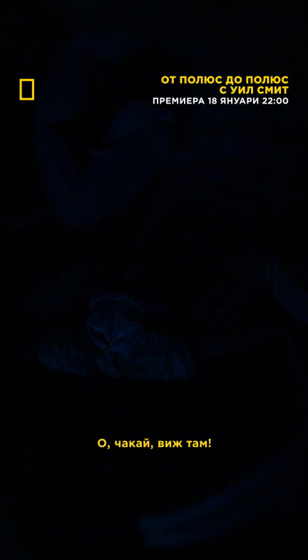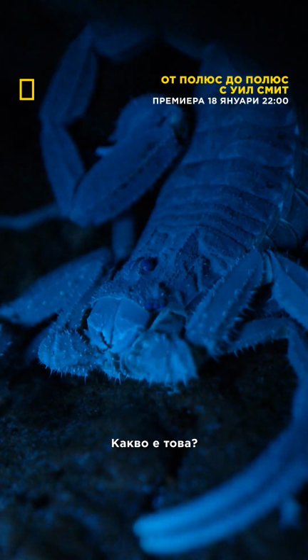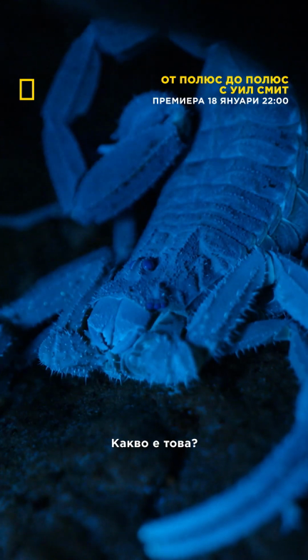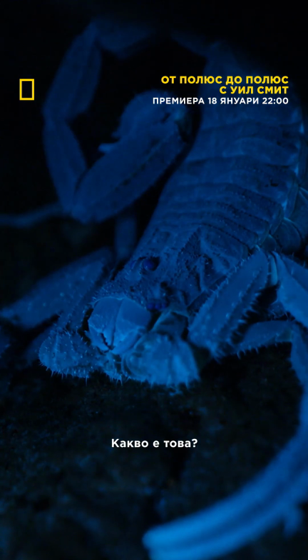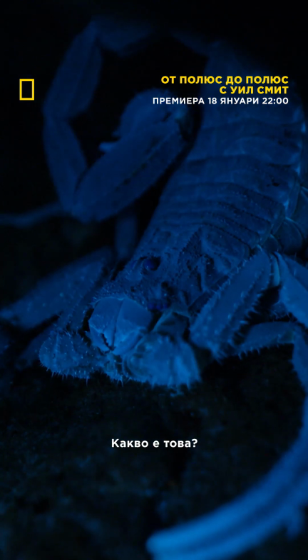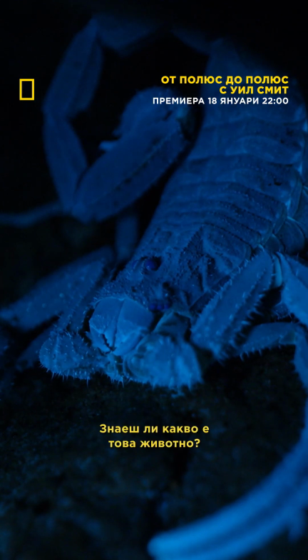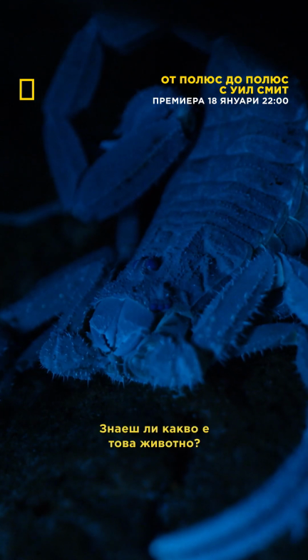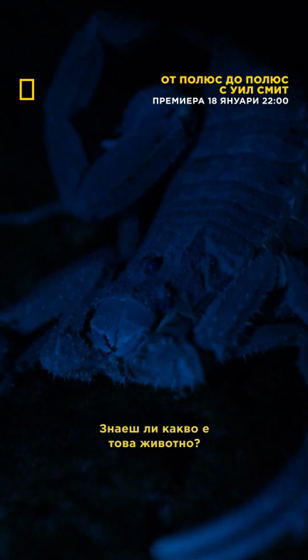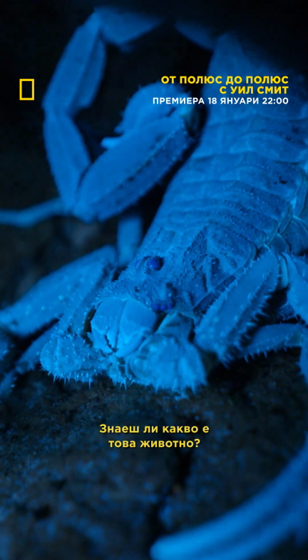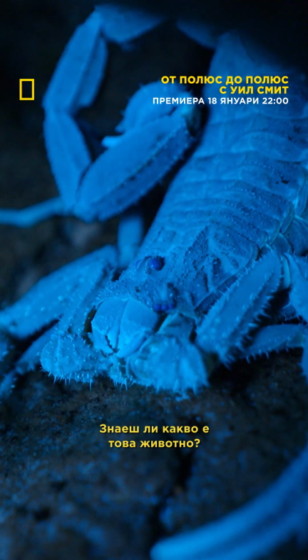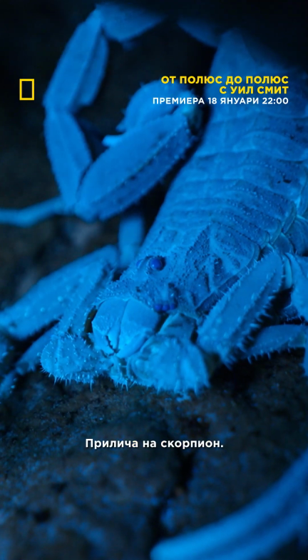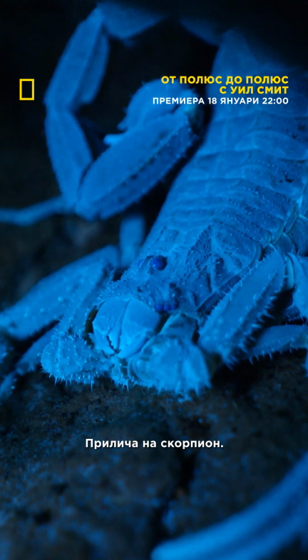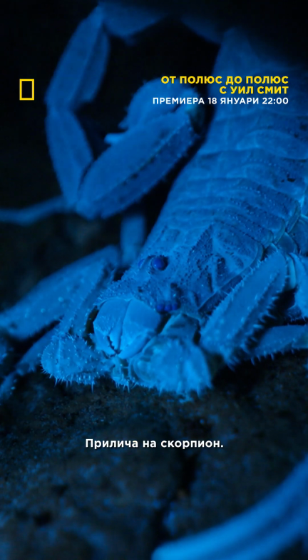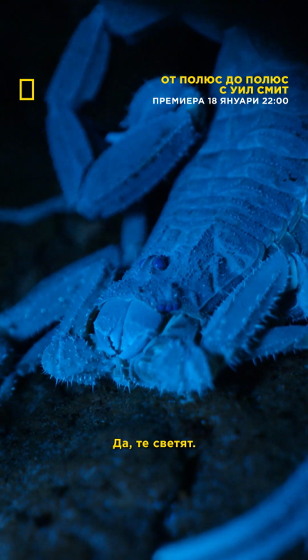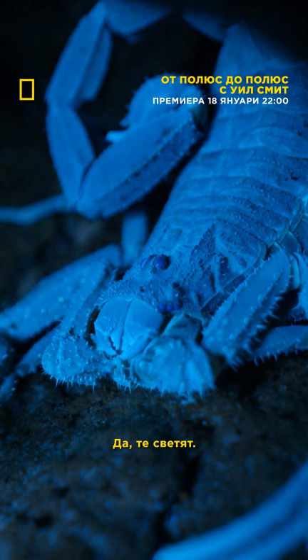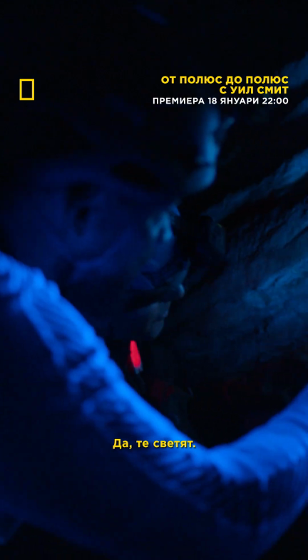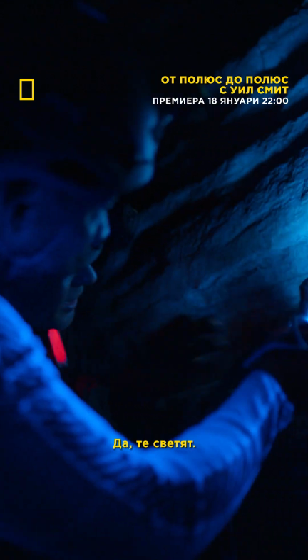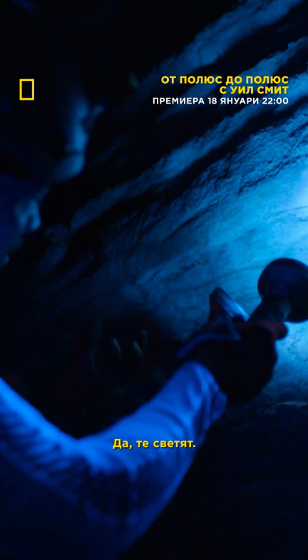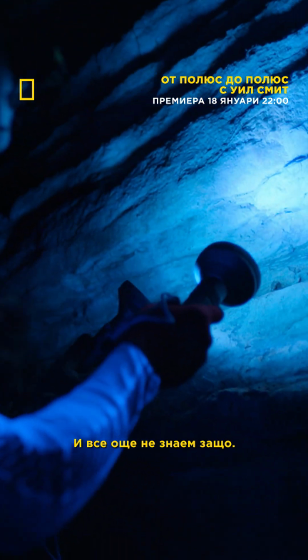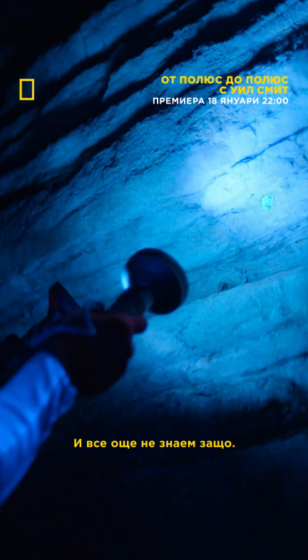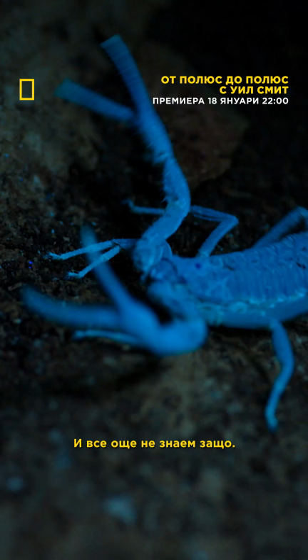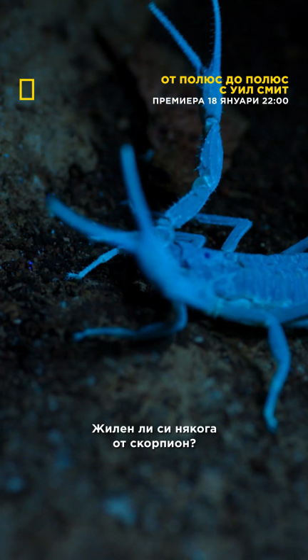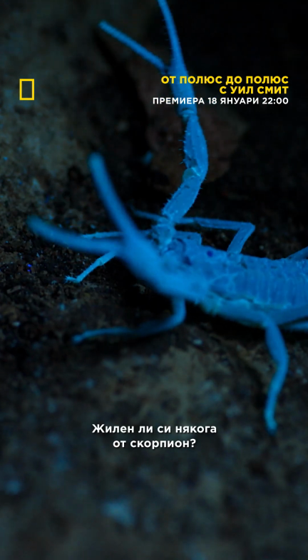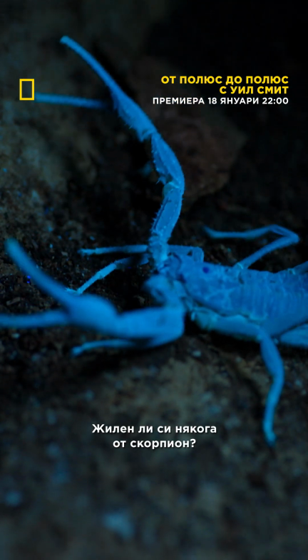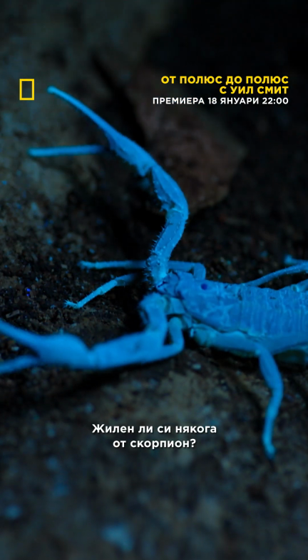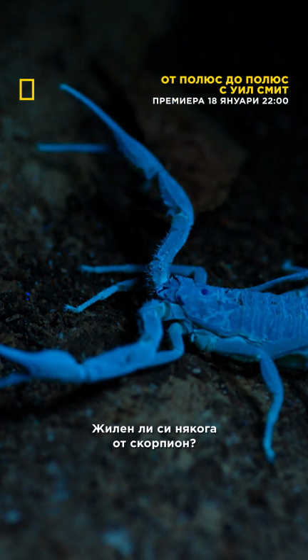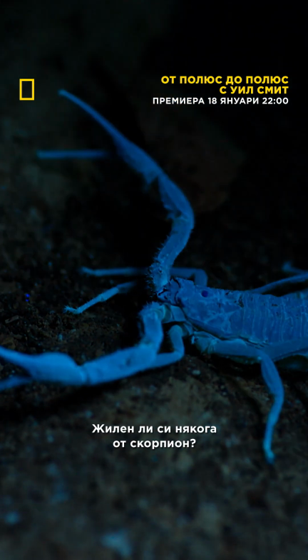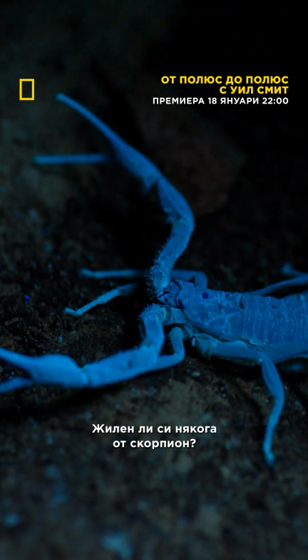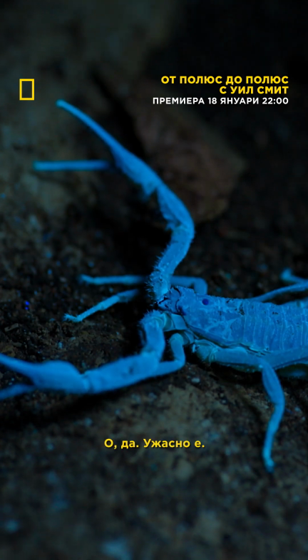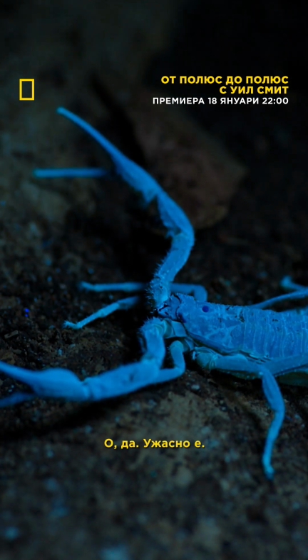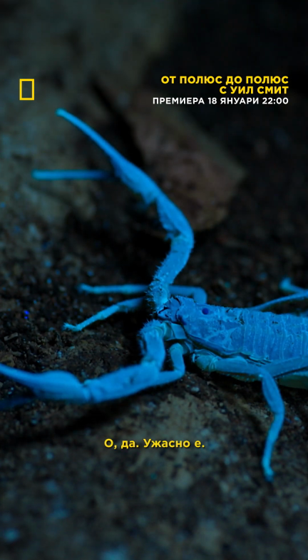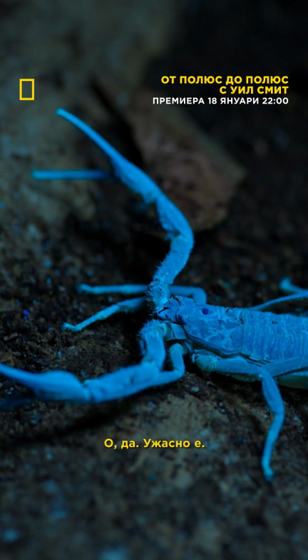We're right there. What is that? Wow, you know what animal that is? Looks like a scorpion. Yeah. And they glow — we don't know why. Have you ever been stung by a scorpion? Yeah, they suck.